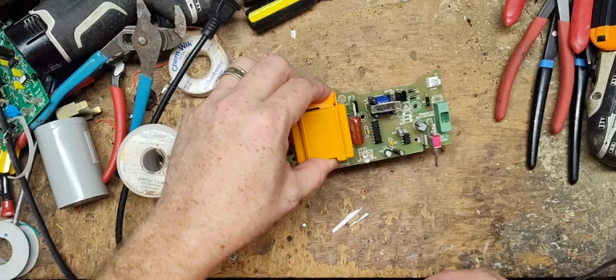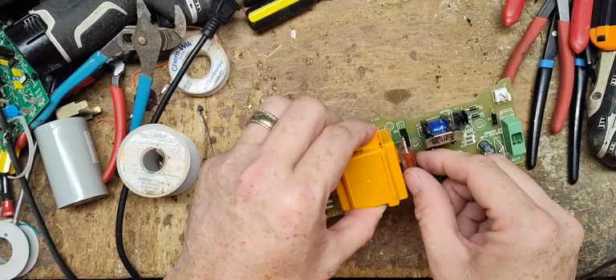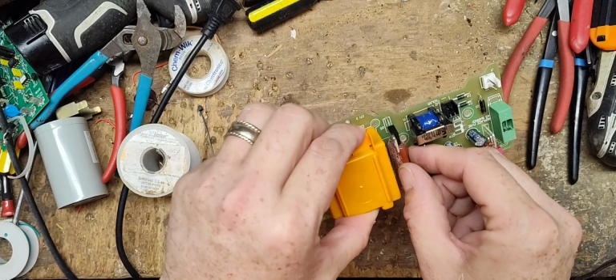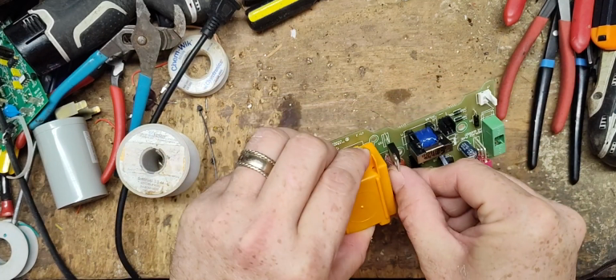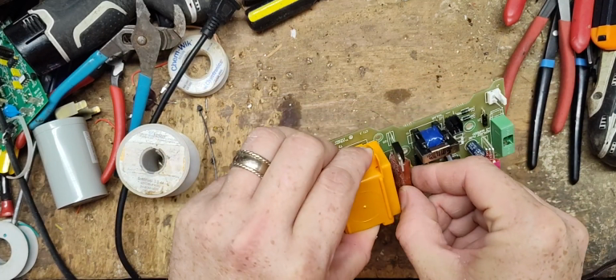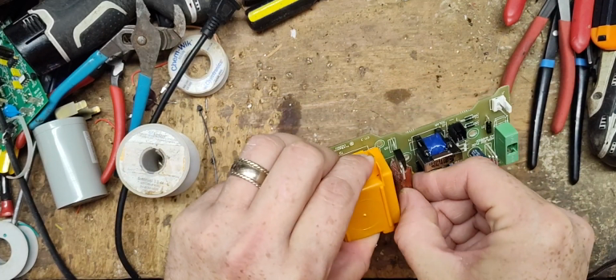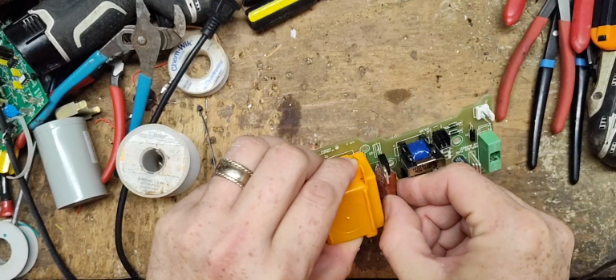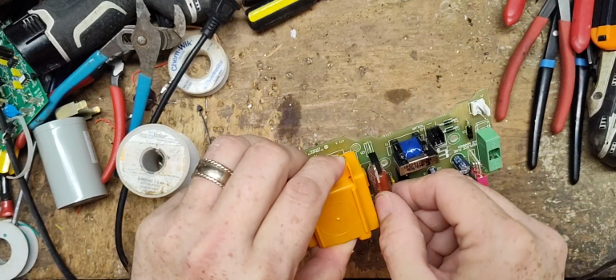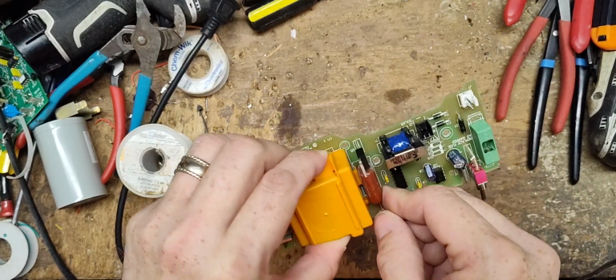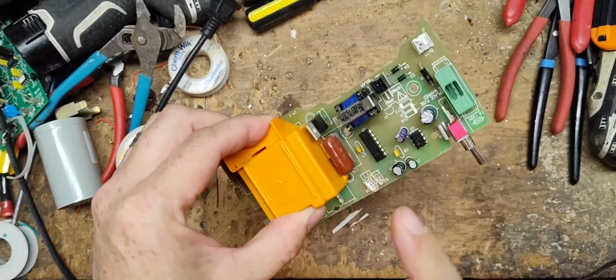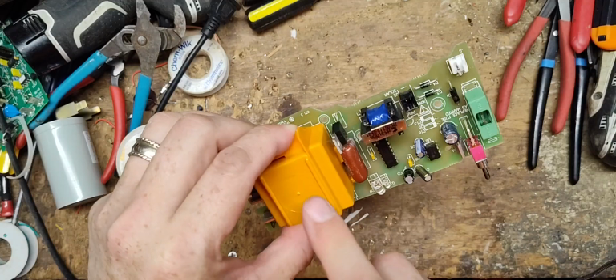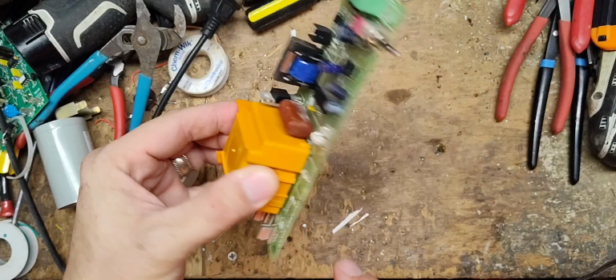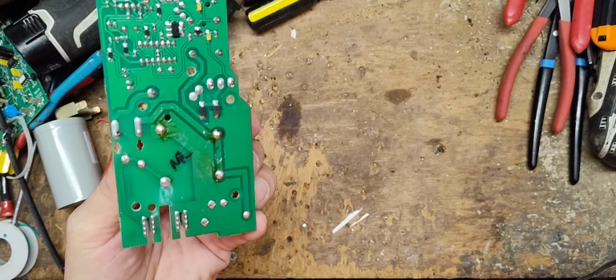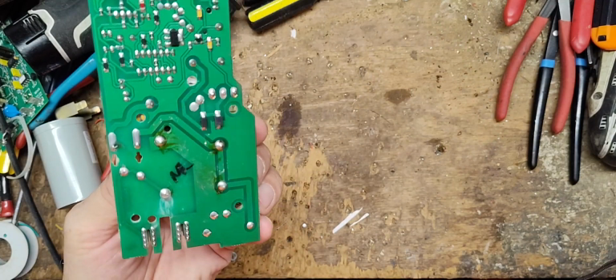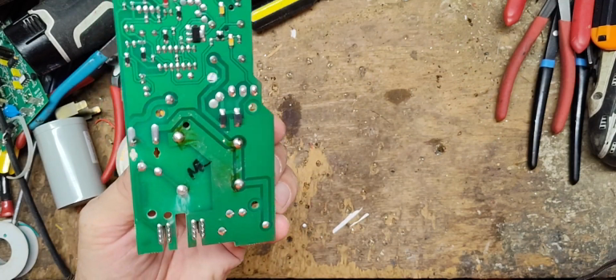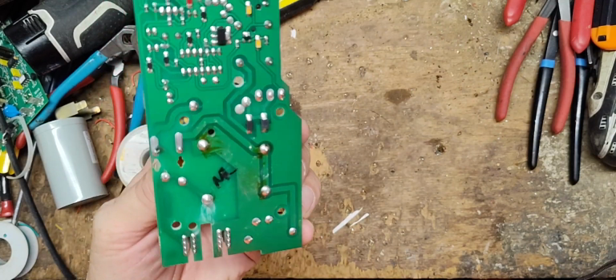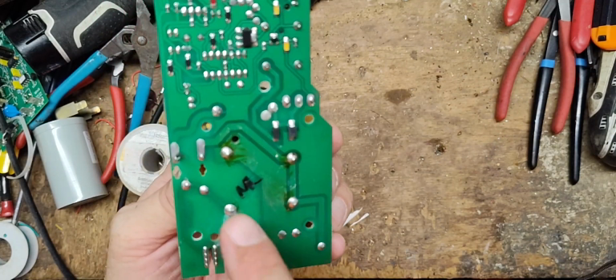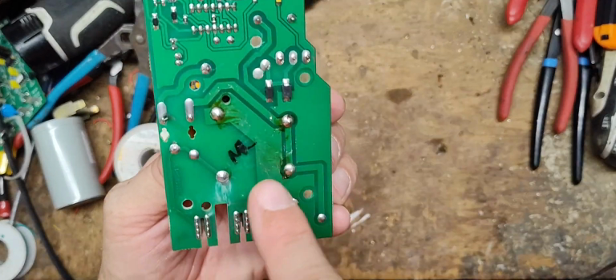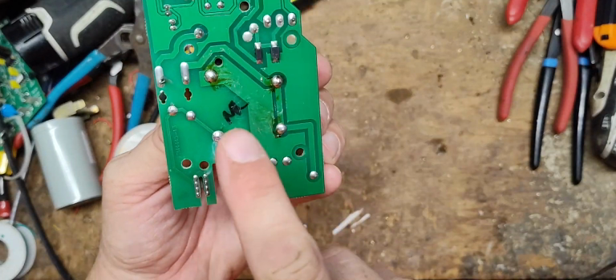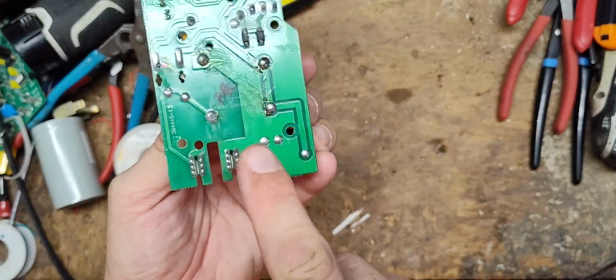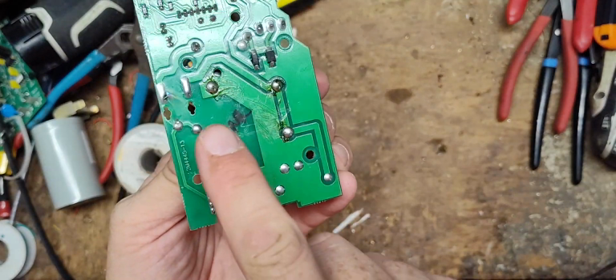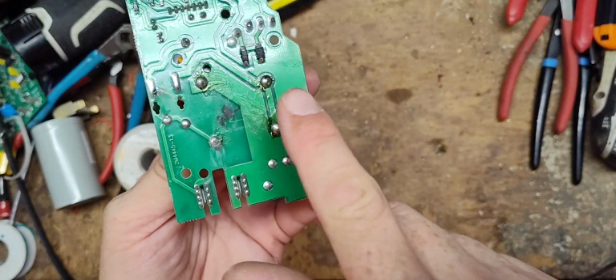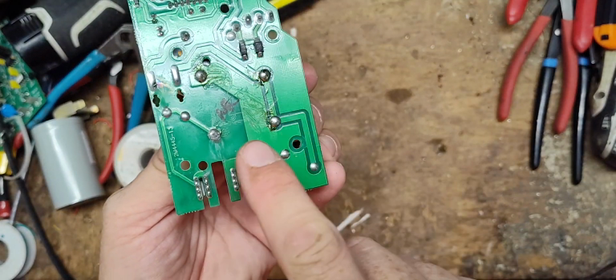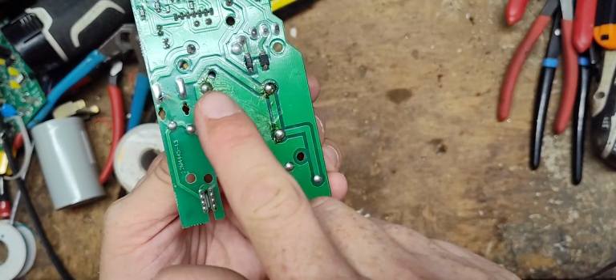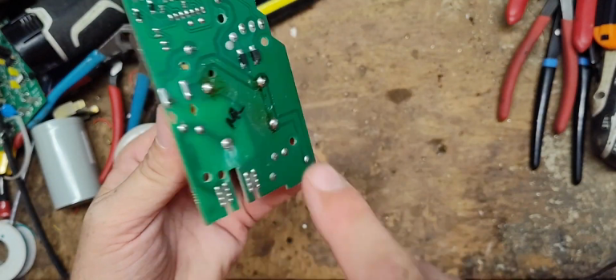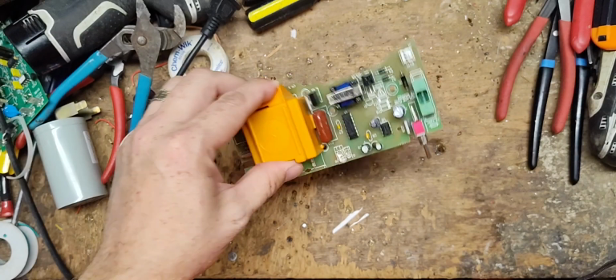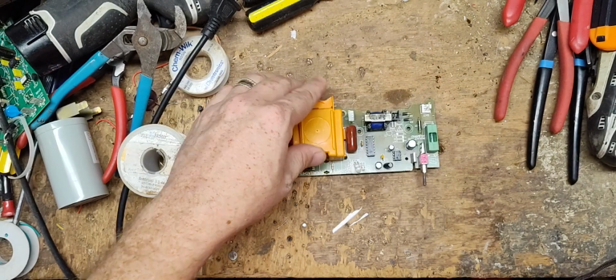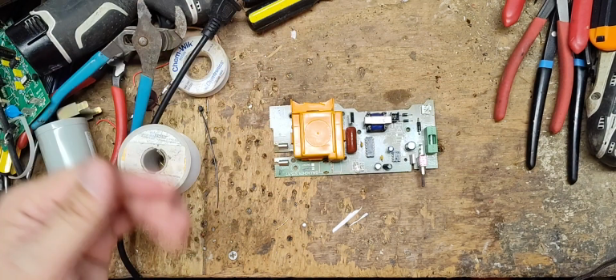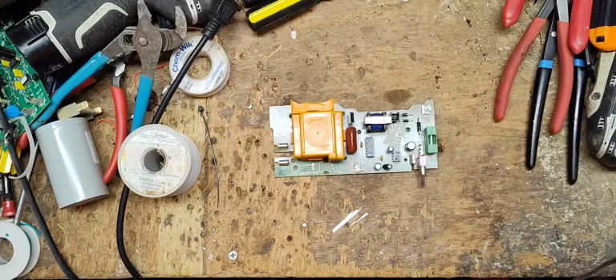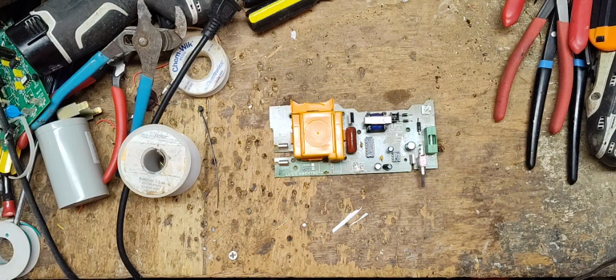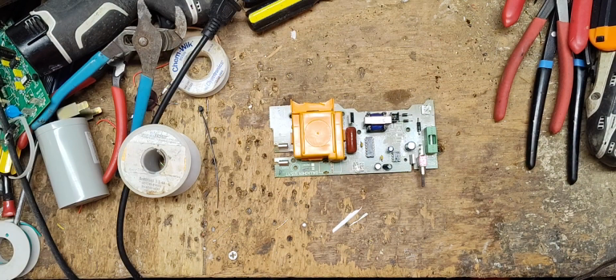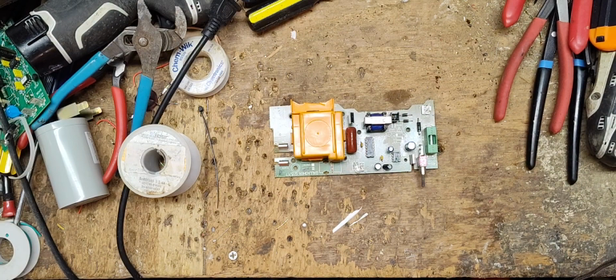So this is a six-volt solar unit. We've put a new transformer on it at some point — you can see it's been soldered on at these four joints right there. That's one we've put on for the guy.